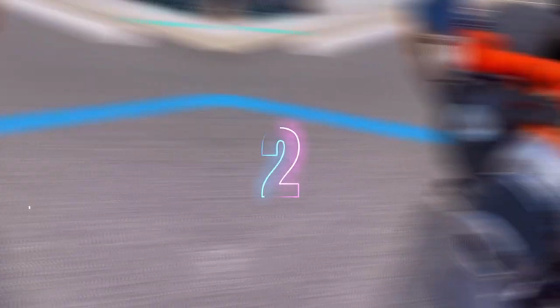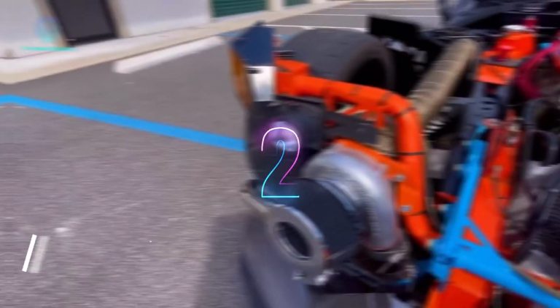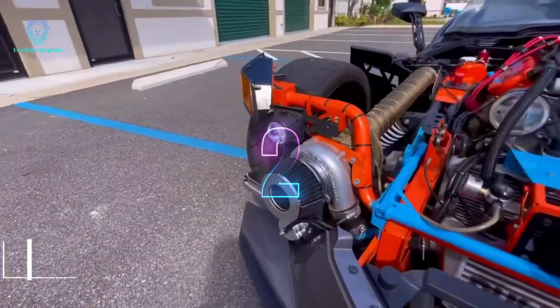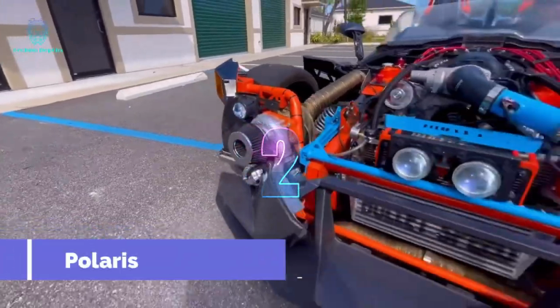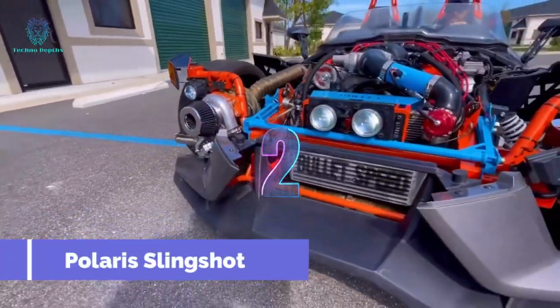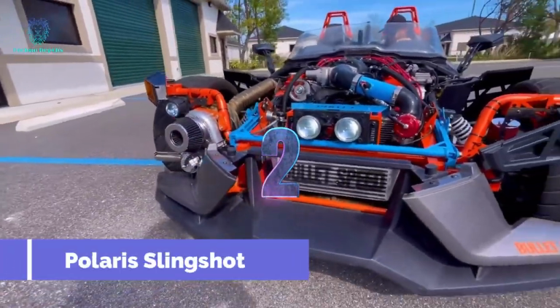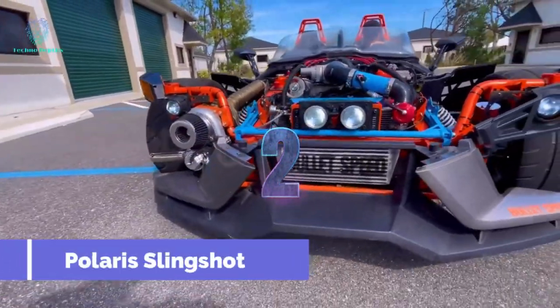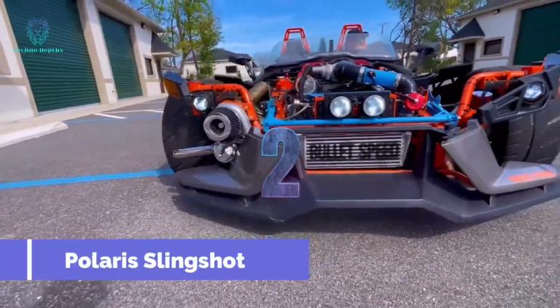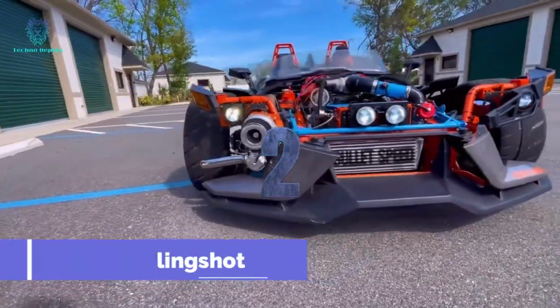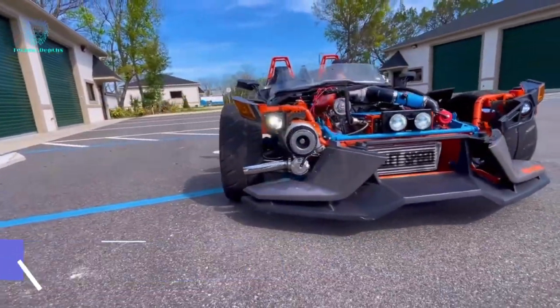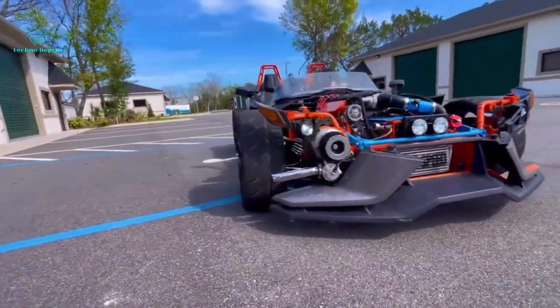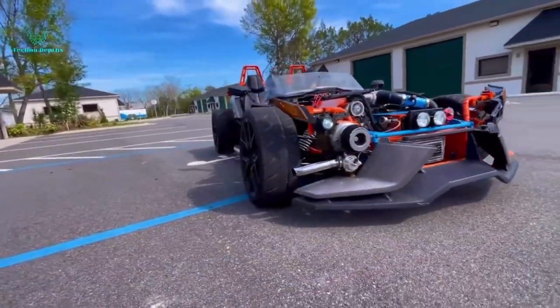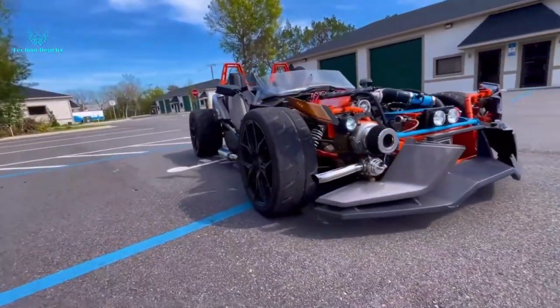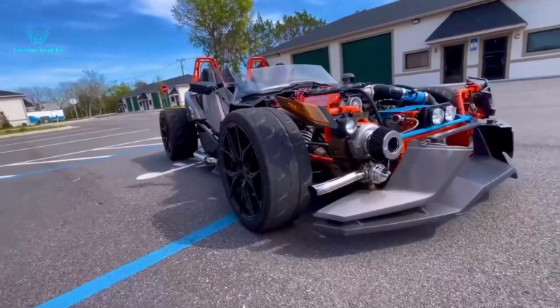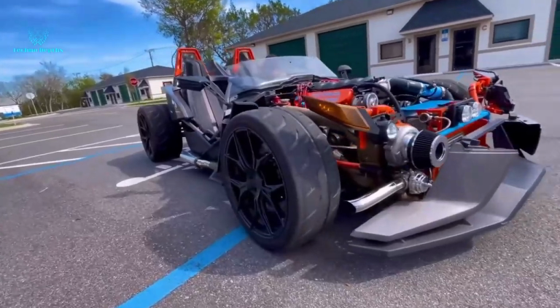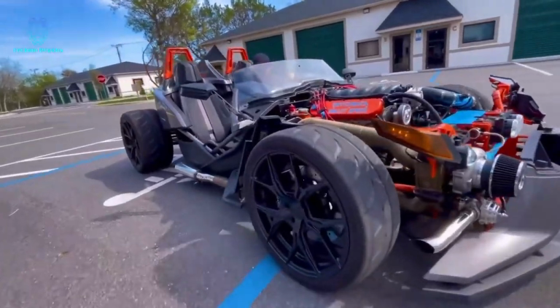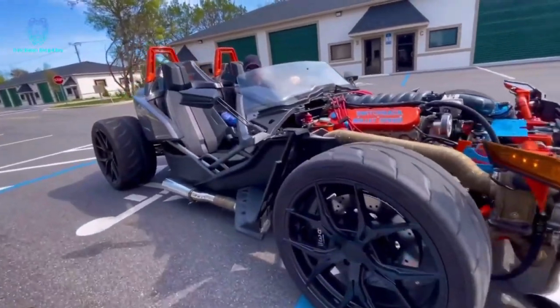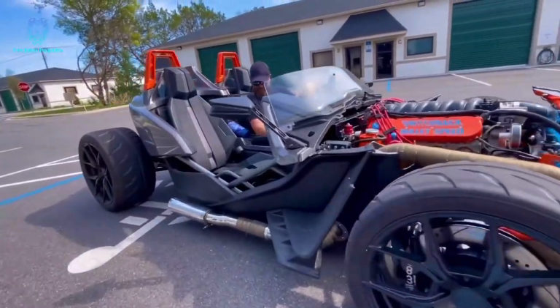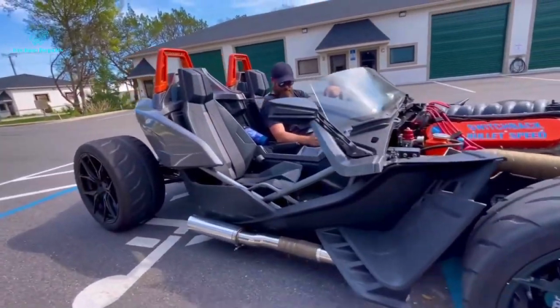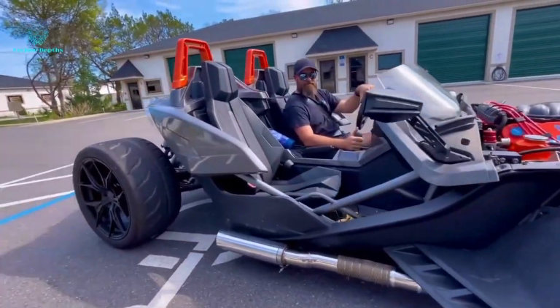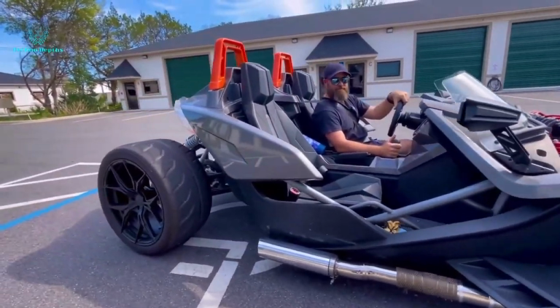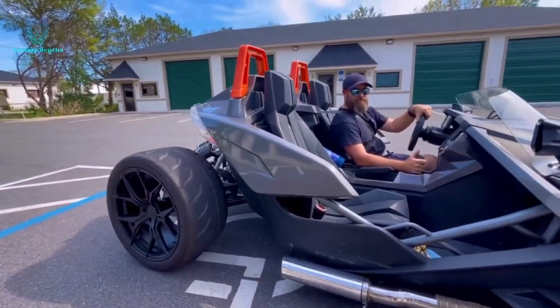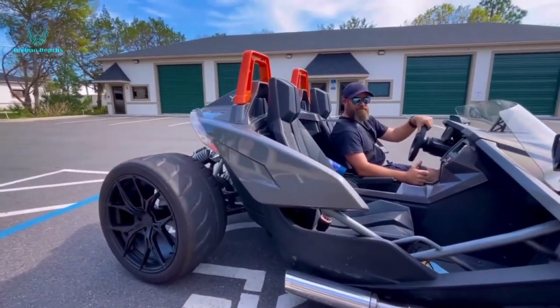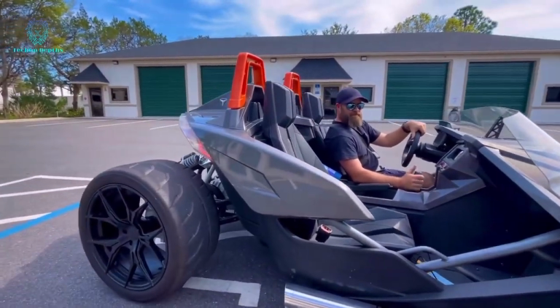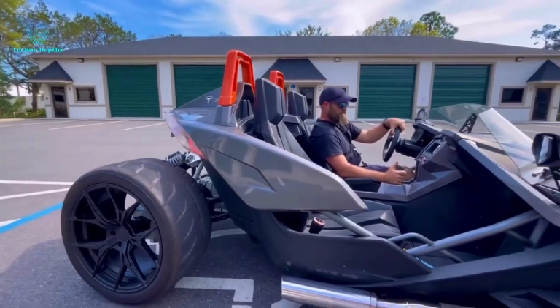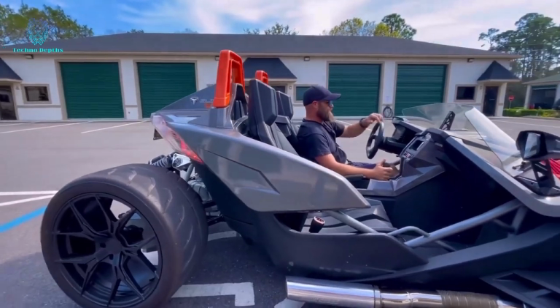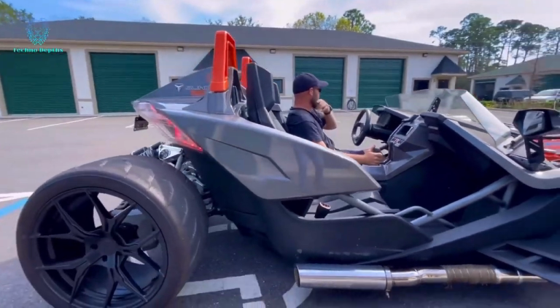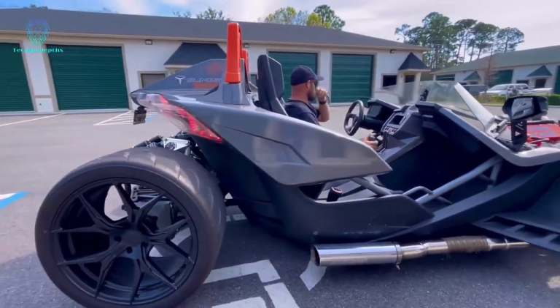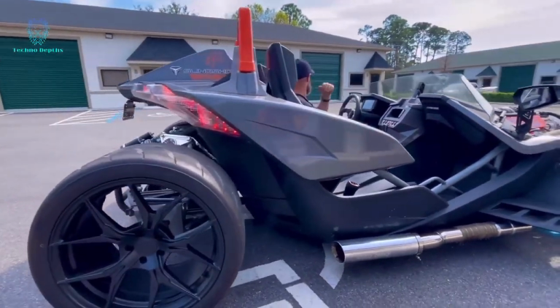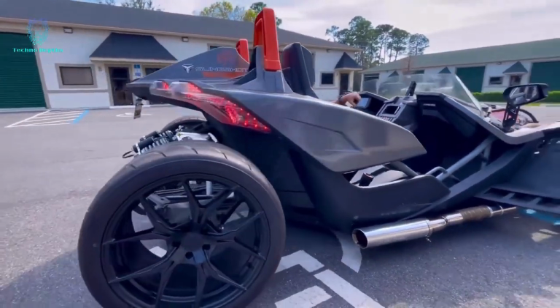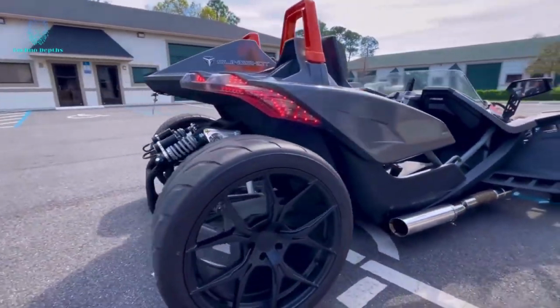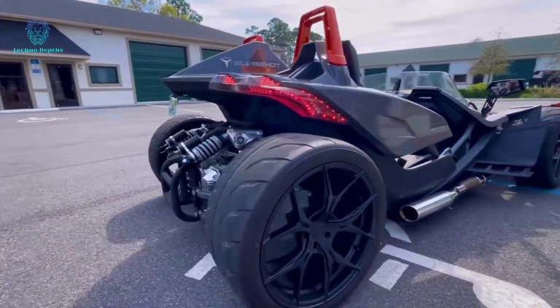Polaris, the American company, has bridged the automotive and motorcycle realms with their exceptional trike, the Slingshot. With a robust 178-horsepower engine in its base model, the Slingshot can reach speeds of up to 200 kilometers per hour.